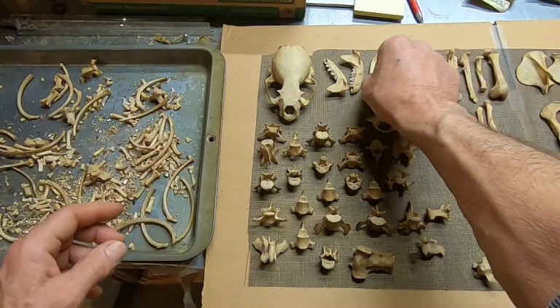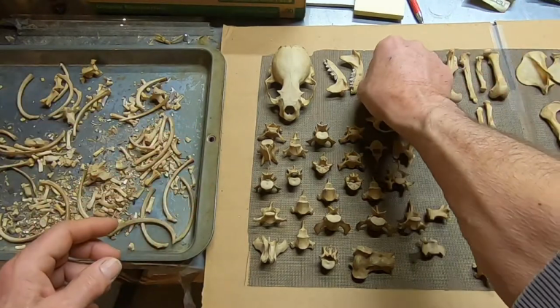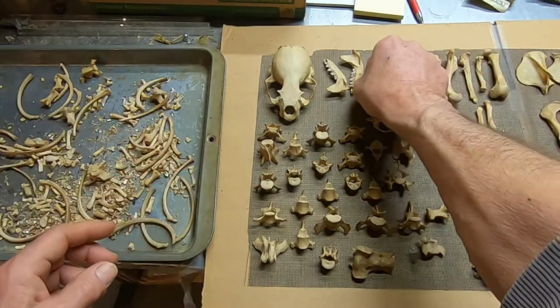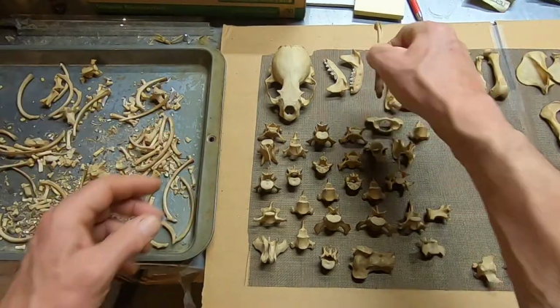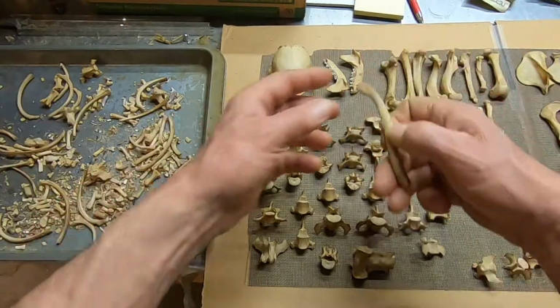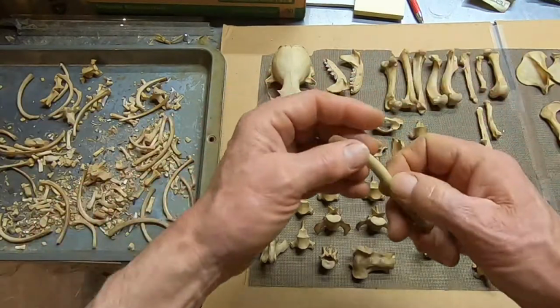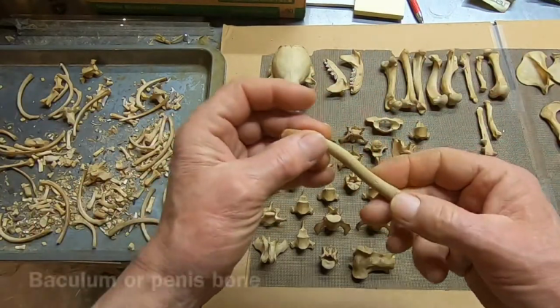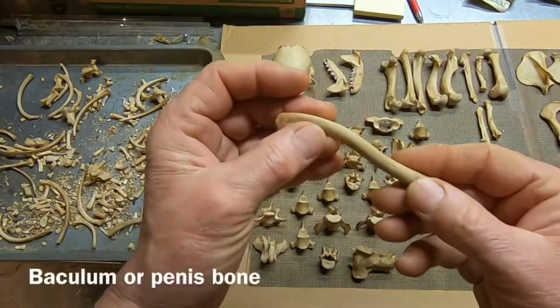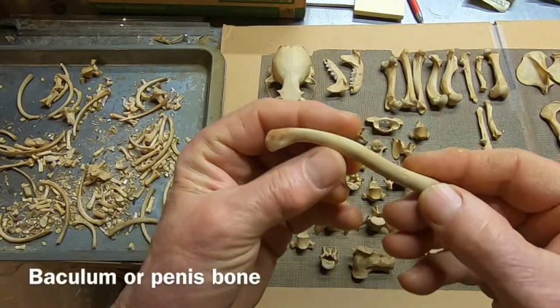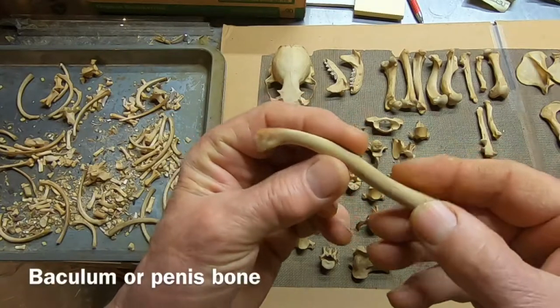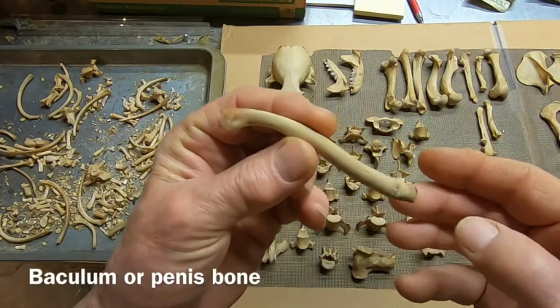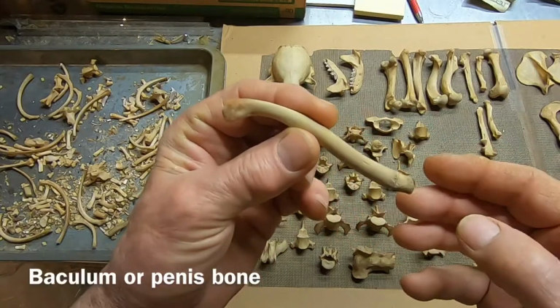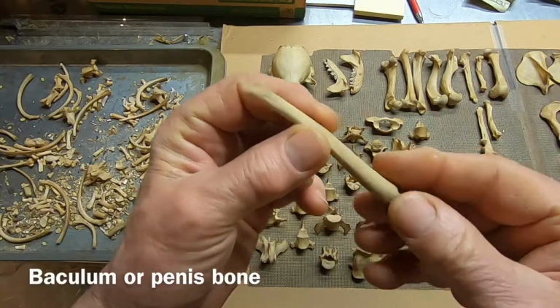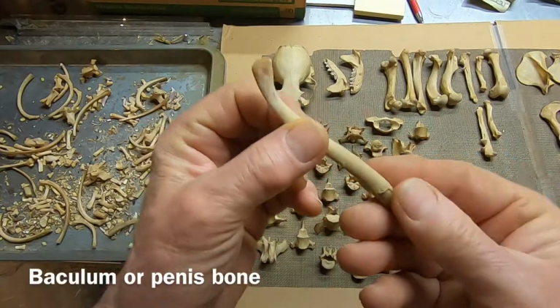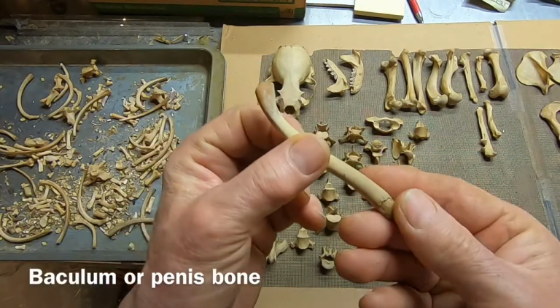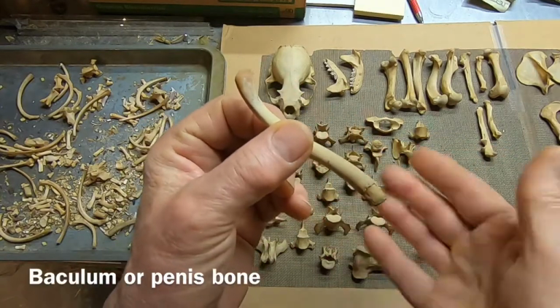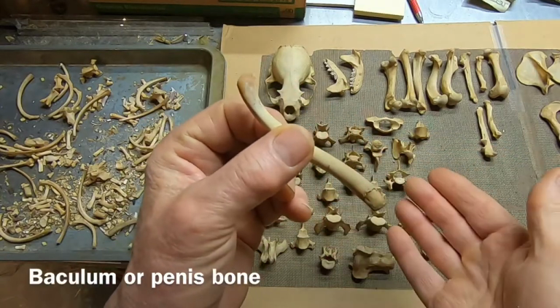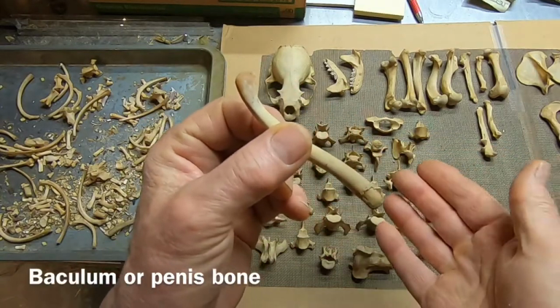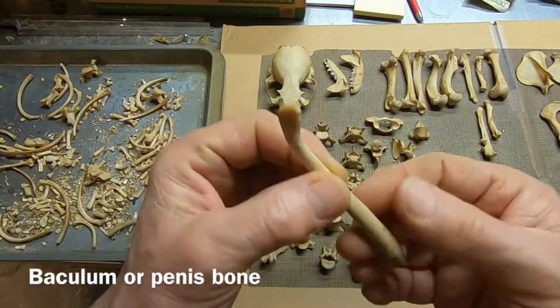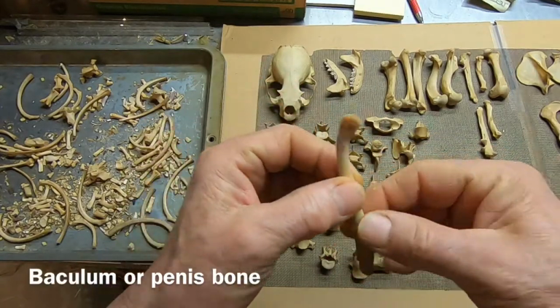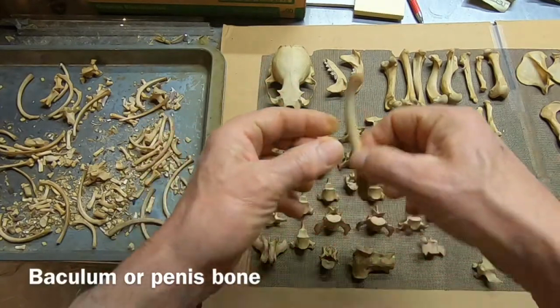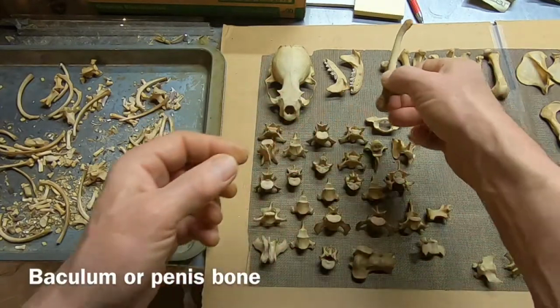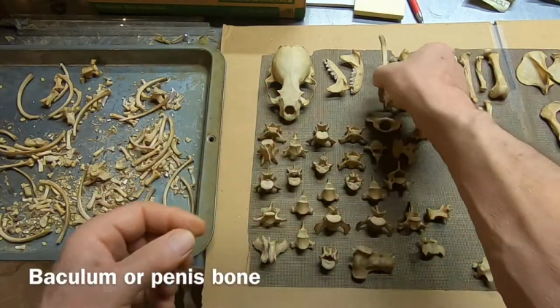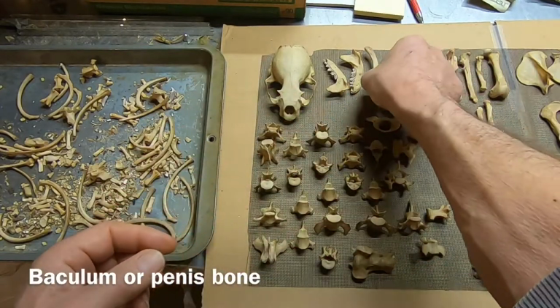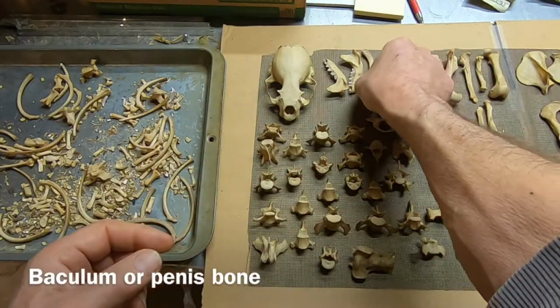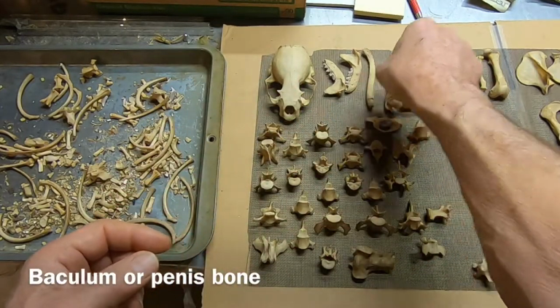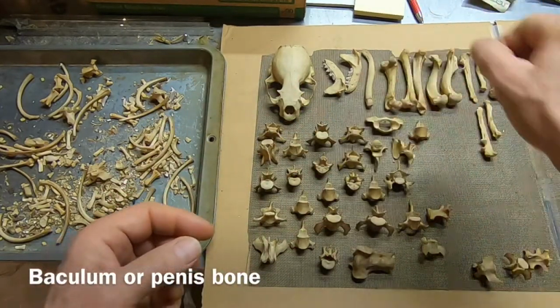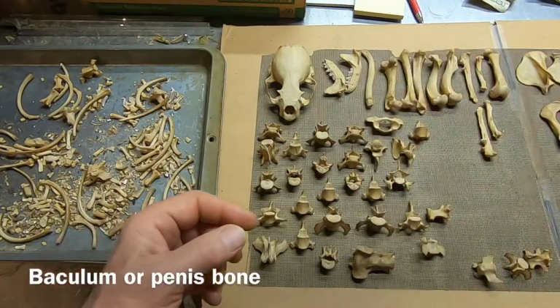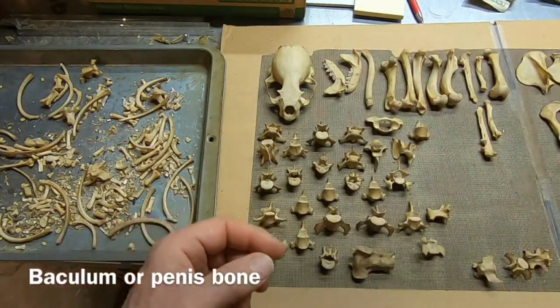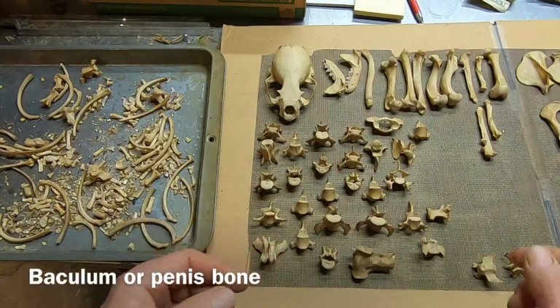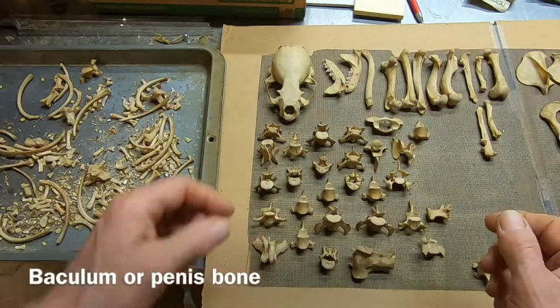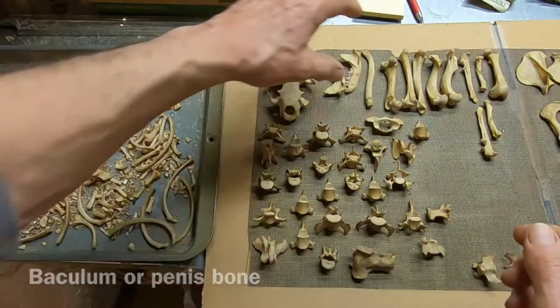There's the baculum, or penis bone. I'll get more hits on the video, I guess, if I say penis bone.